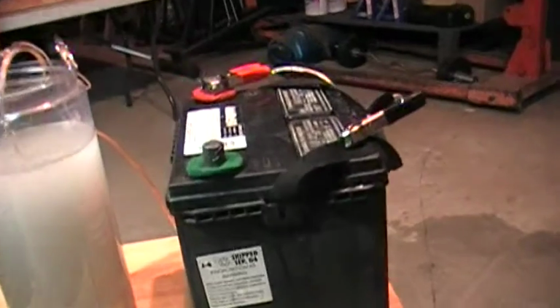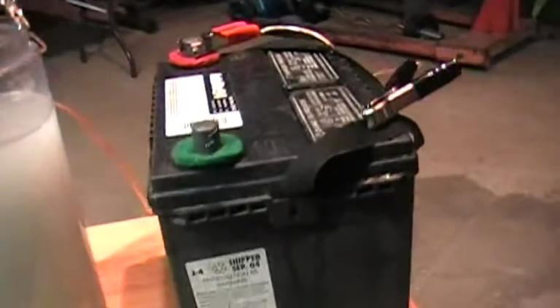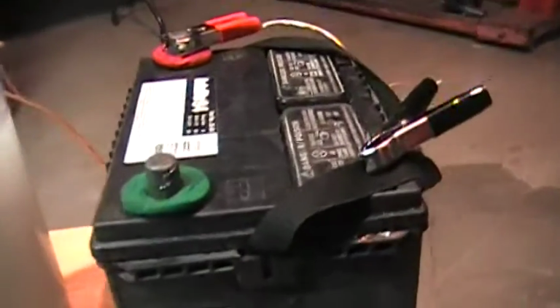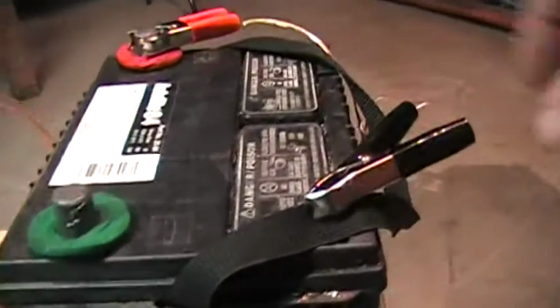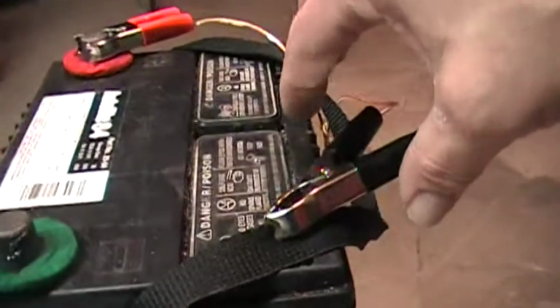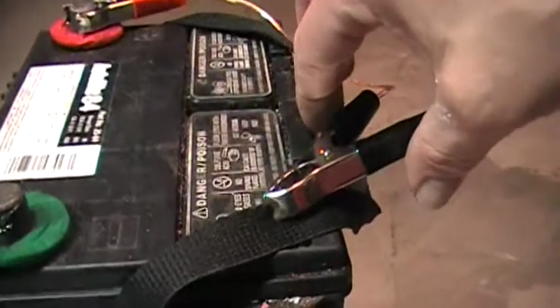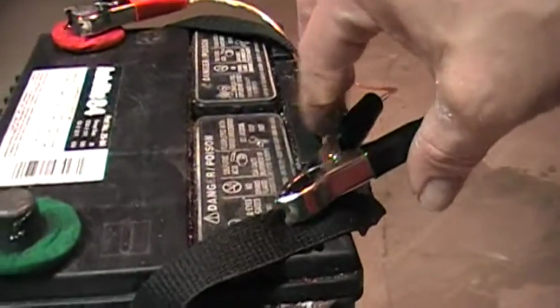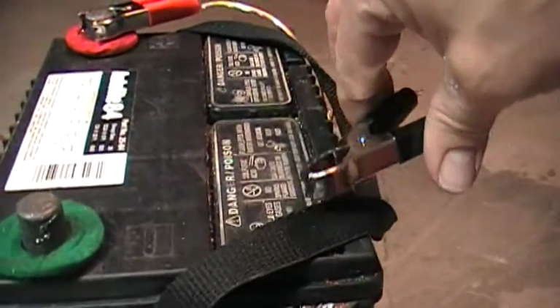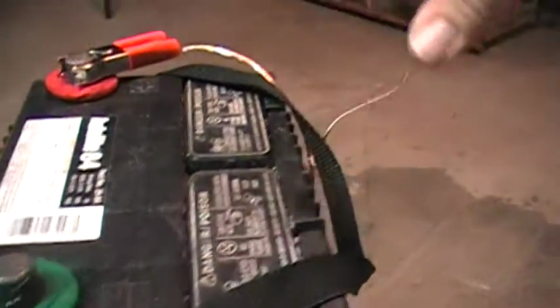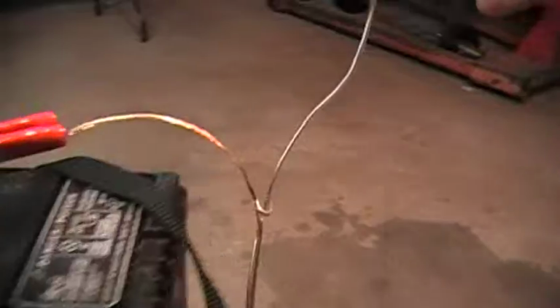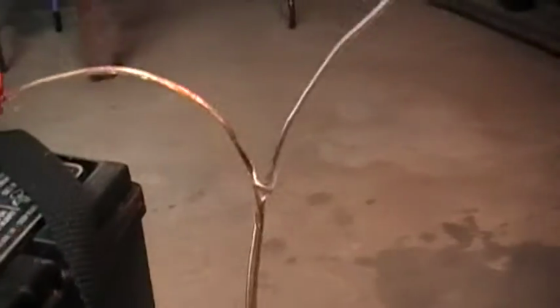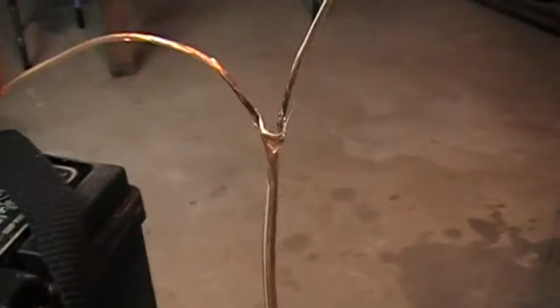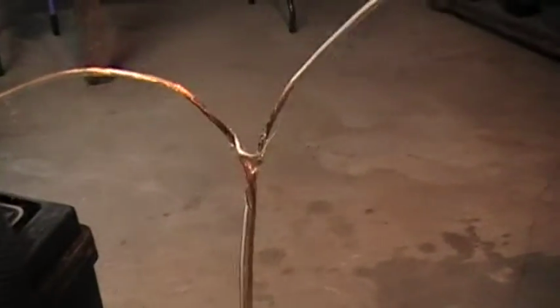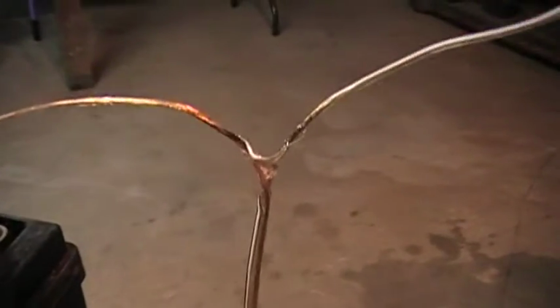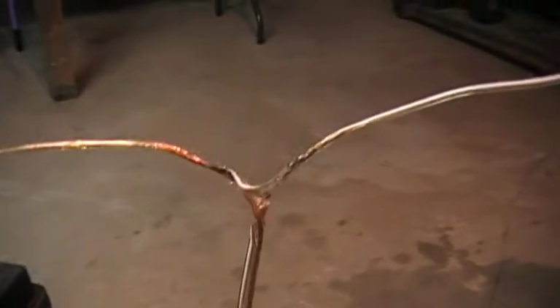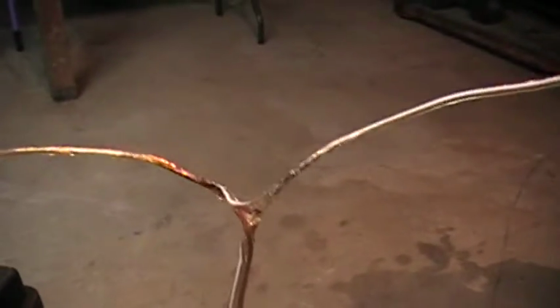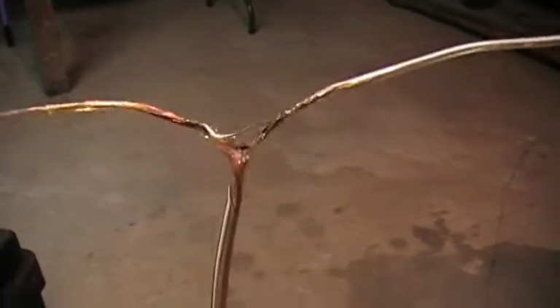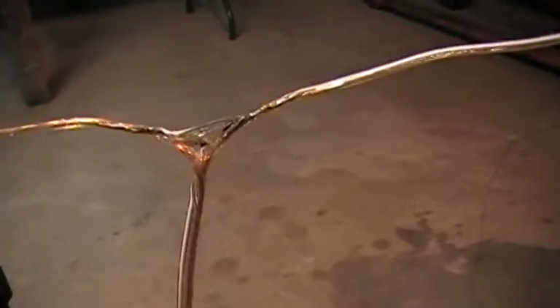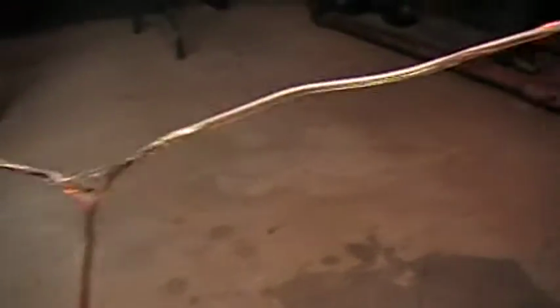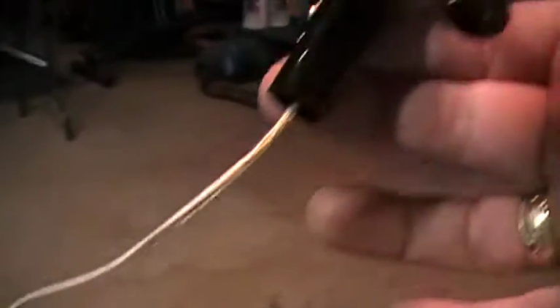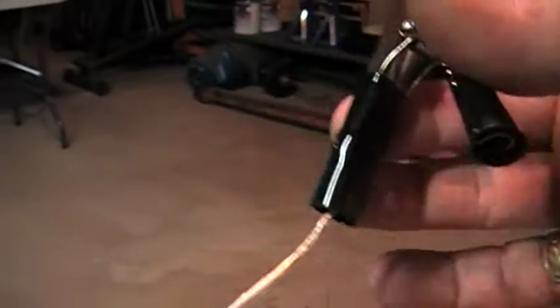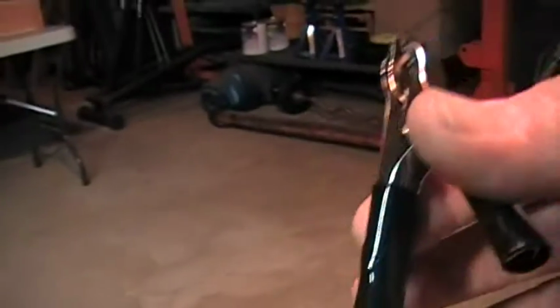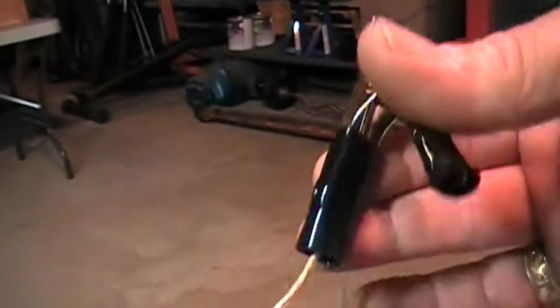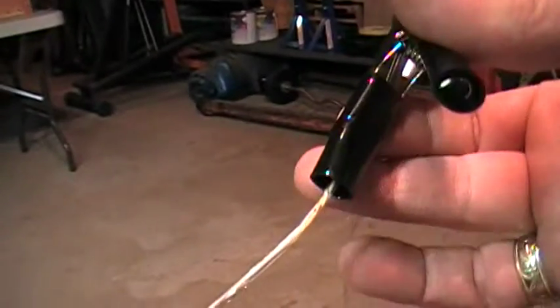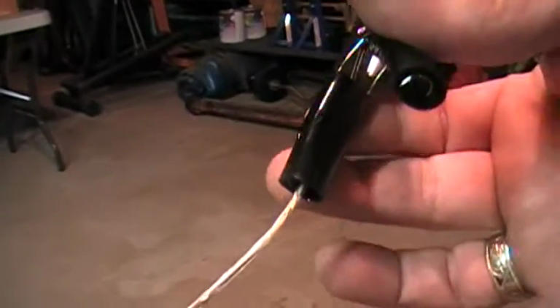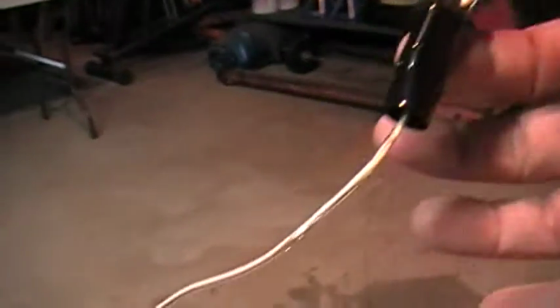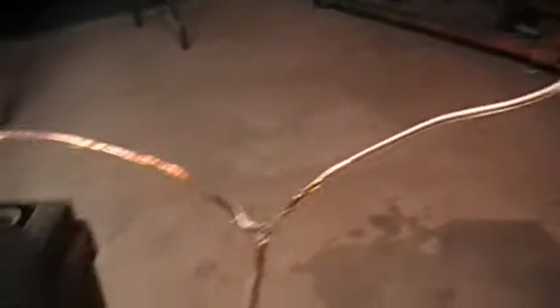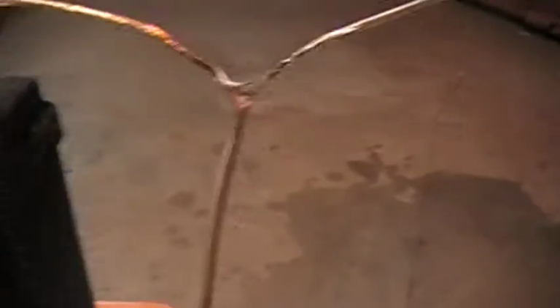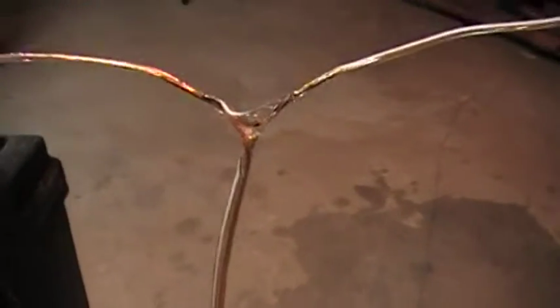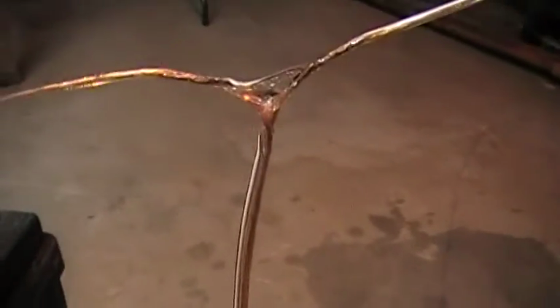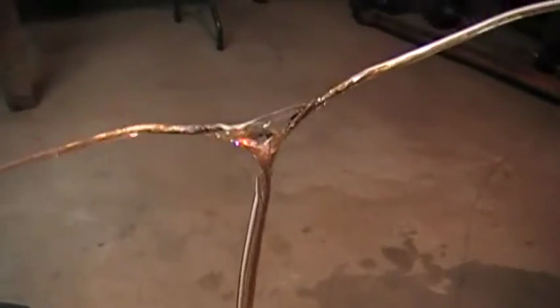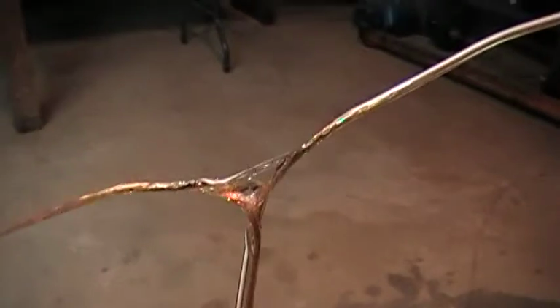Before I sign off, I've got an interesting little current — it's pulling so much current that it's melting the wire and it's starting to short it out directly across. This thing is hot; the rubber right there is hot and, as you can see, the wire is melting.